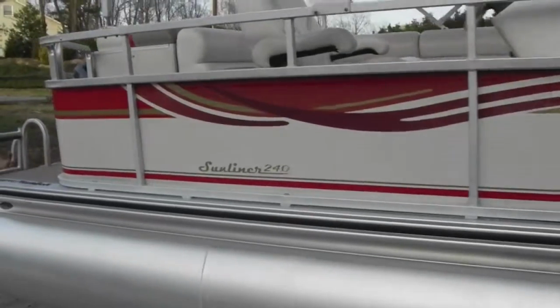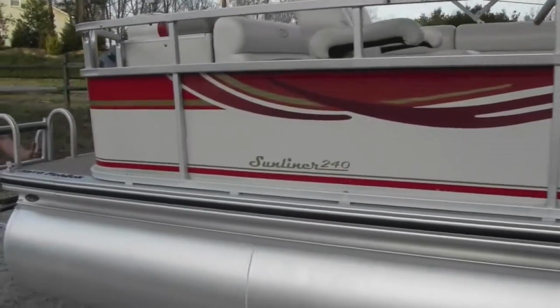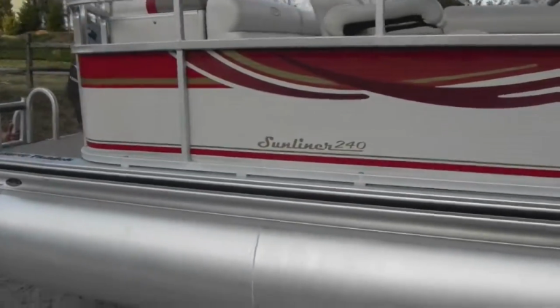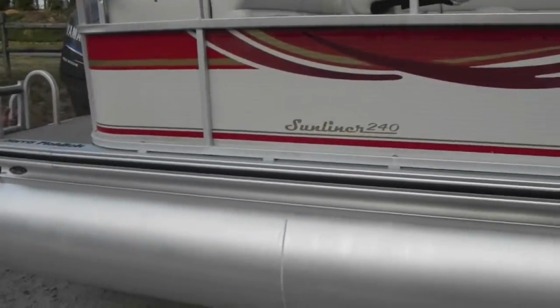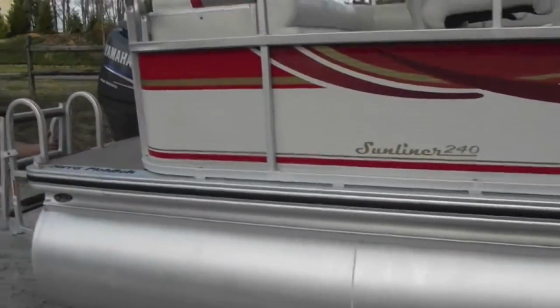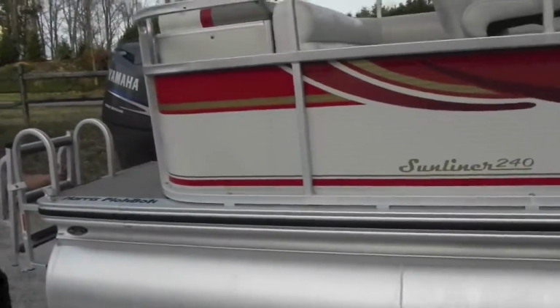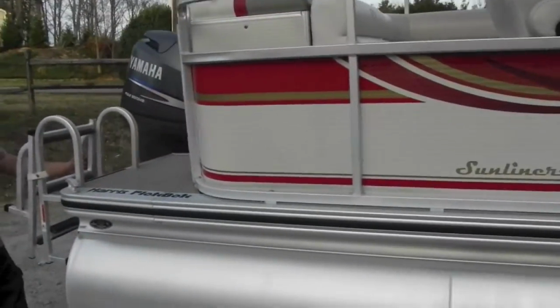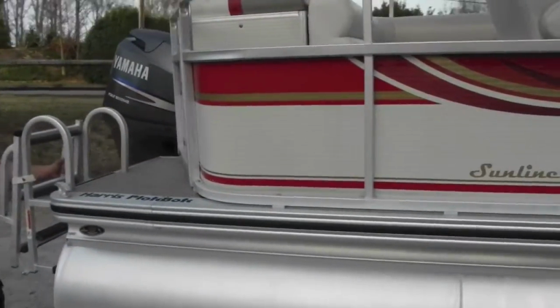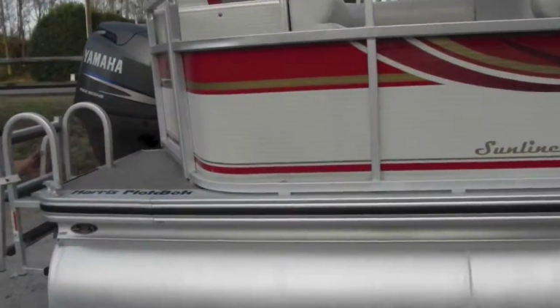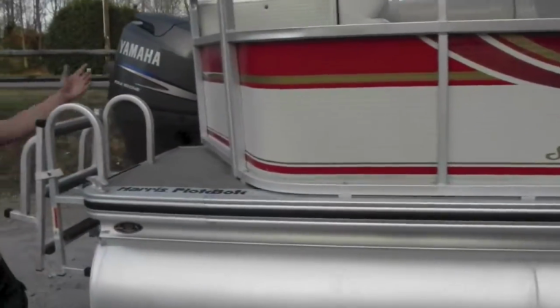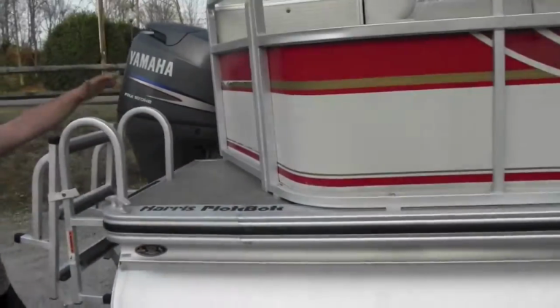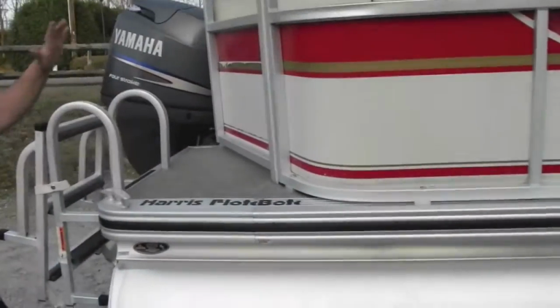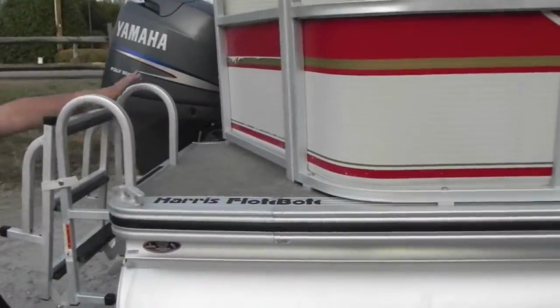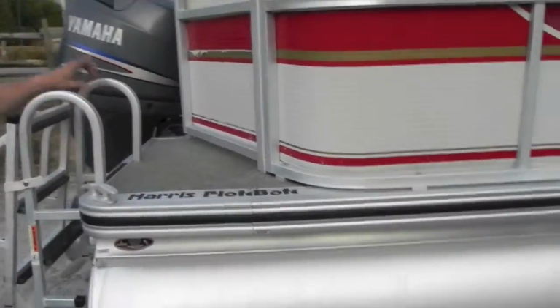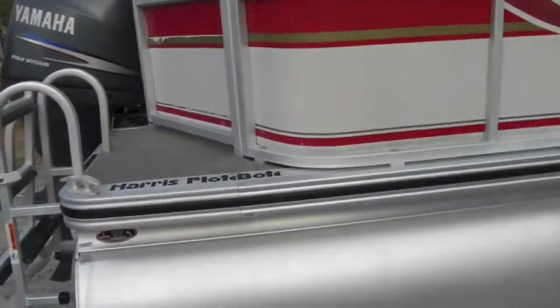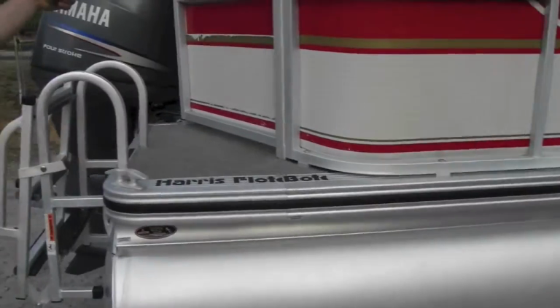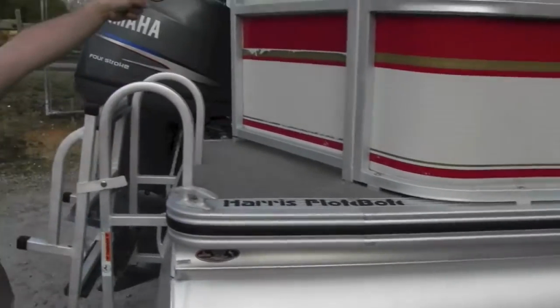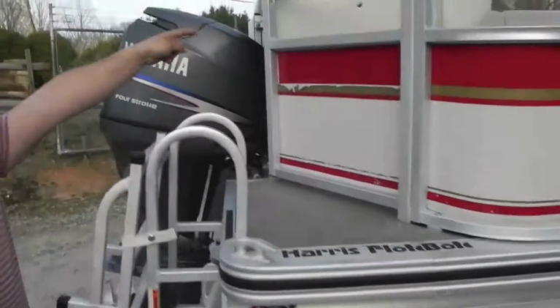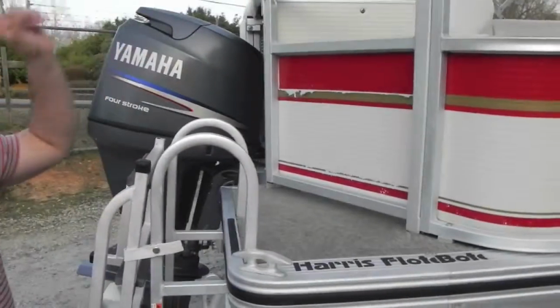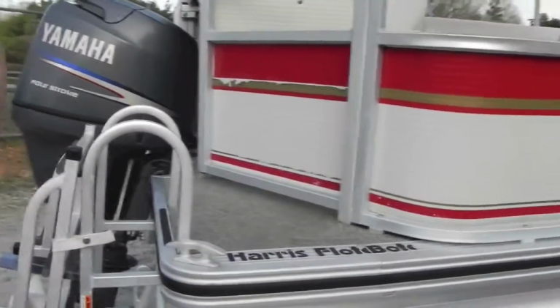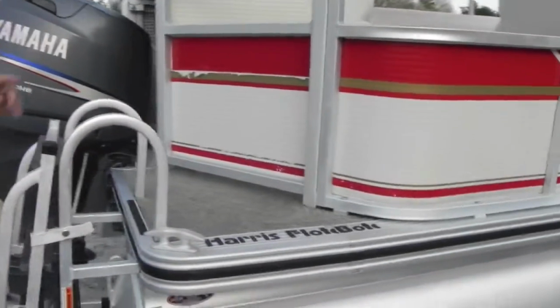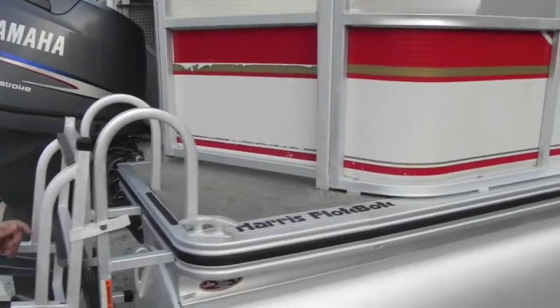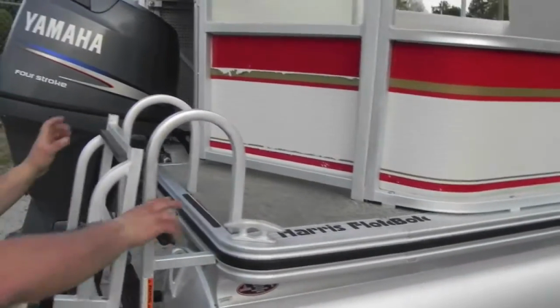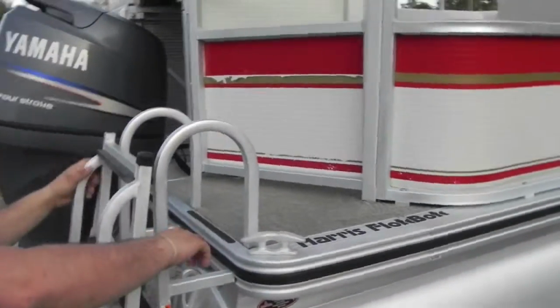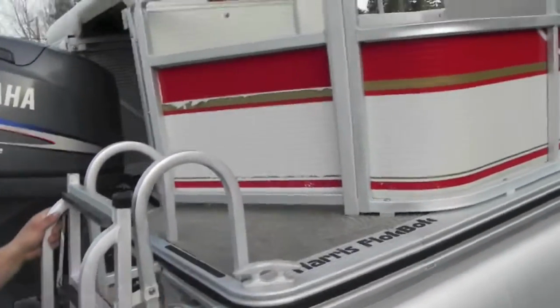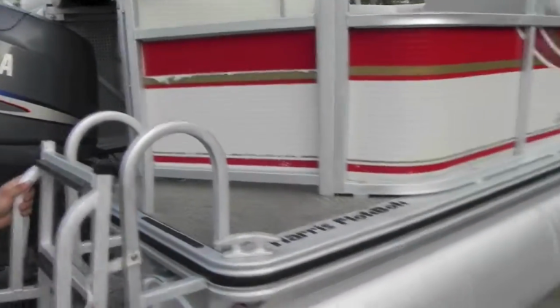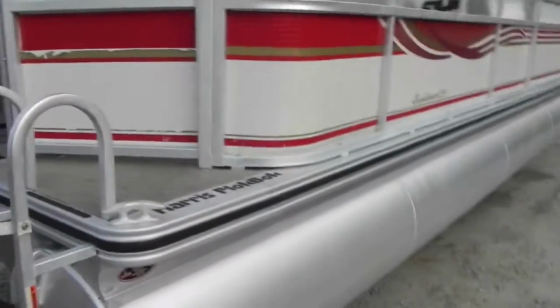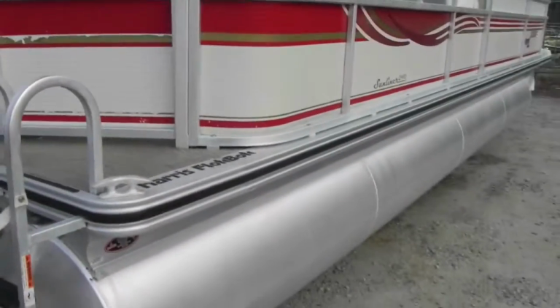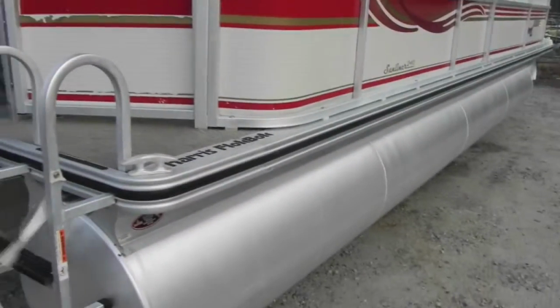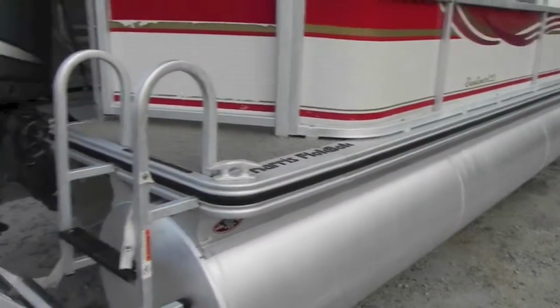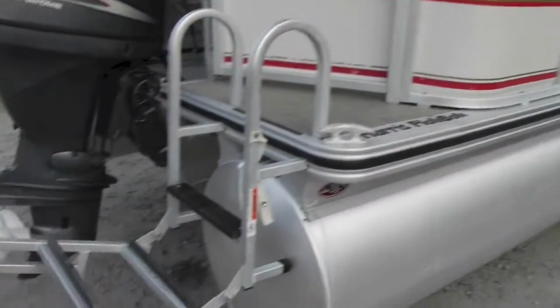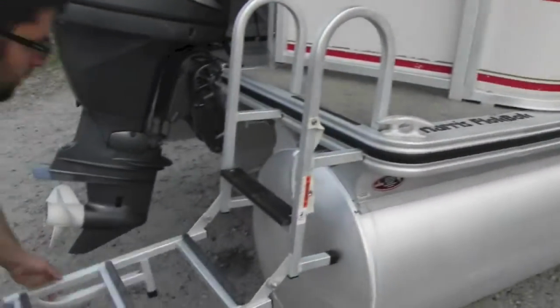This is a three-entry pontoon, which means you have a rear gate, a side gate, and a forward gate. At the aft, you have this ladder right here, which is really nice for boarding.